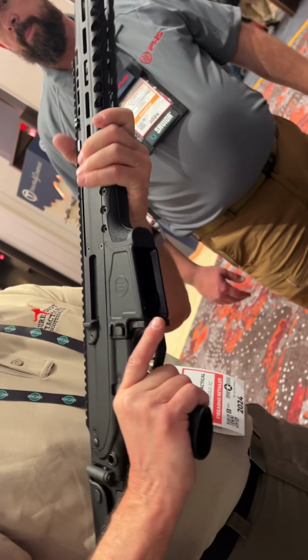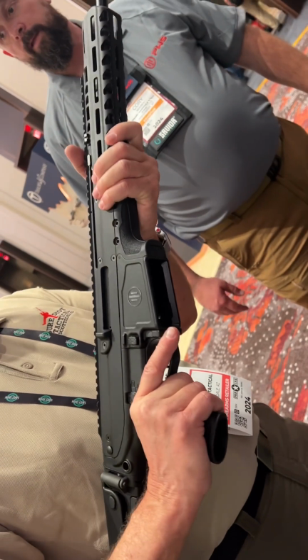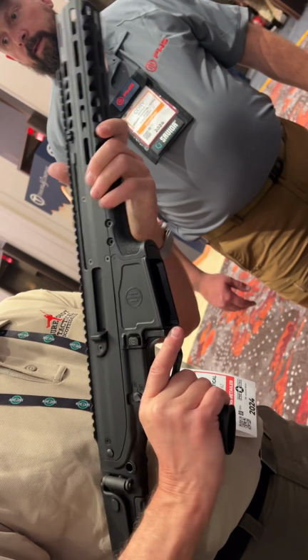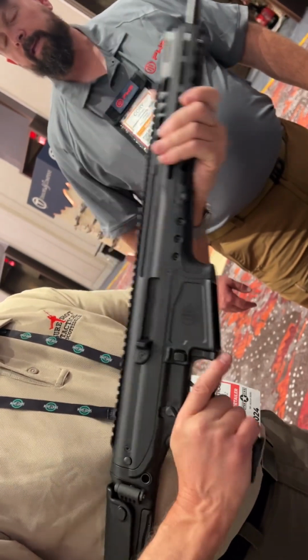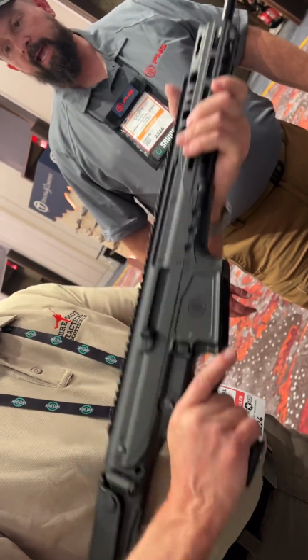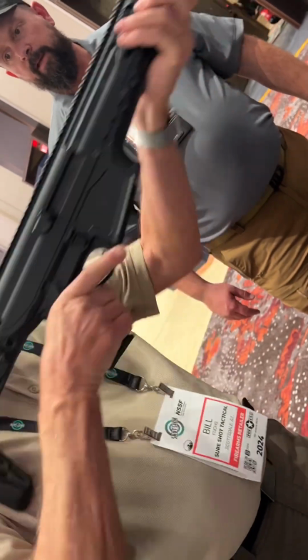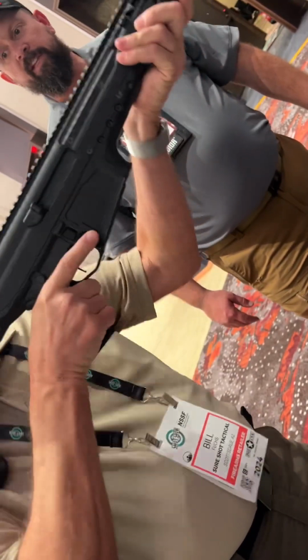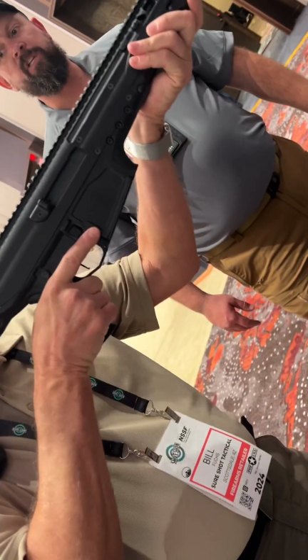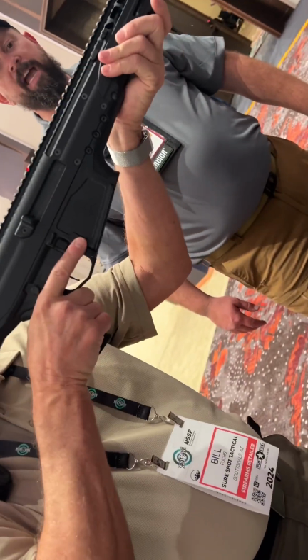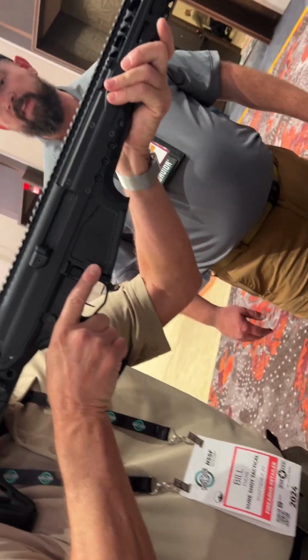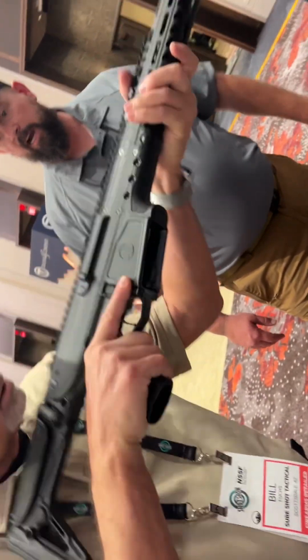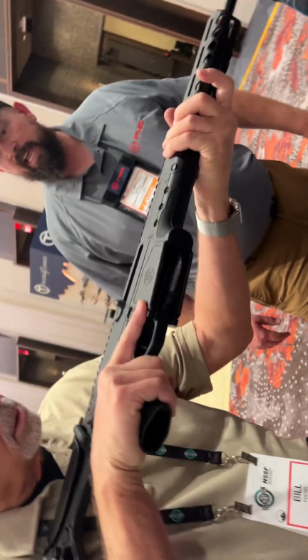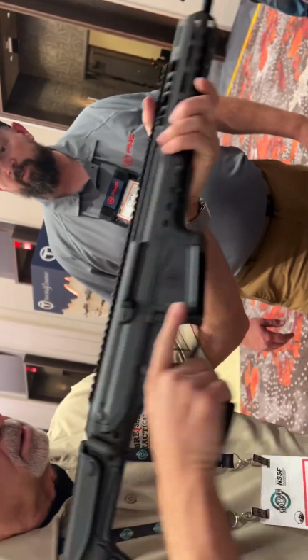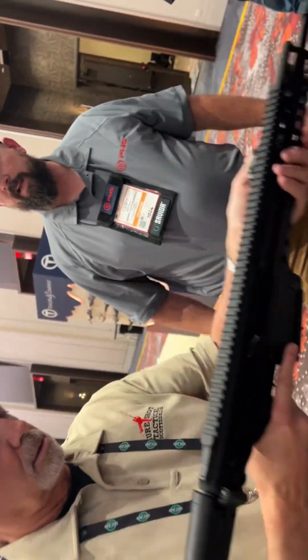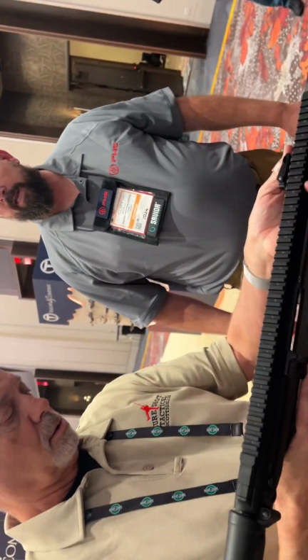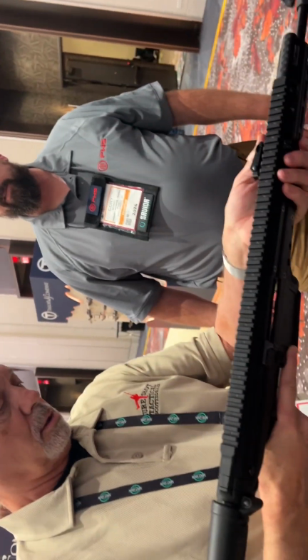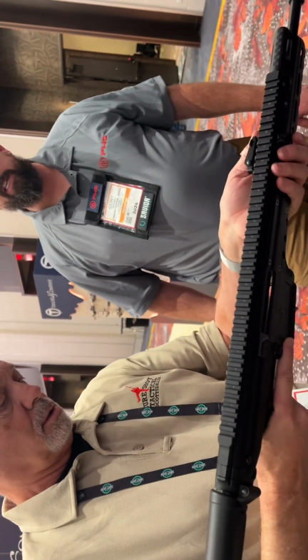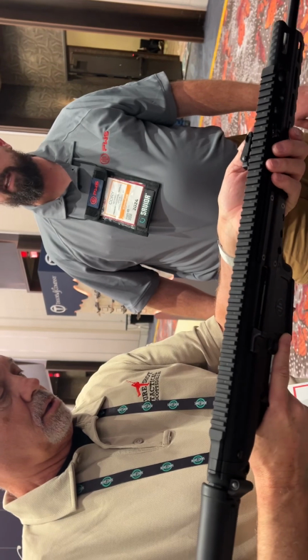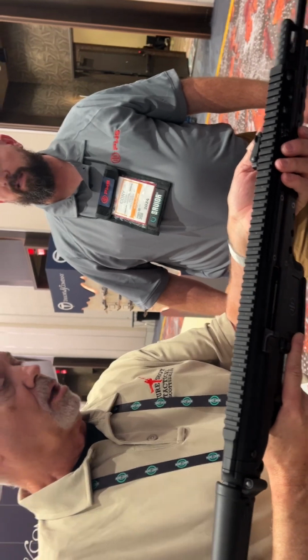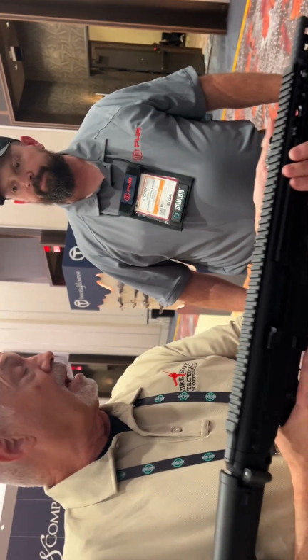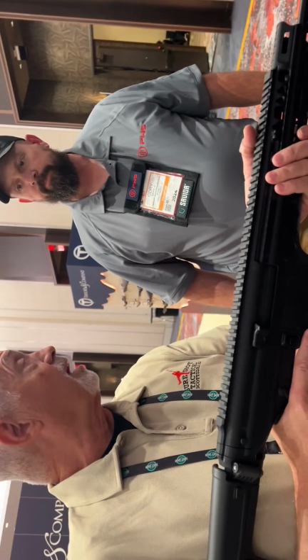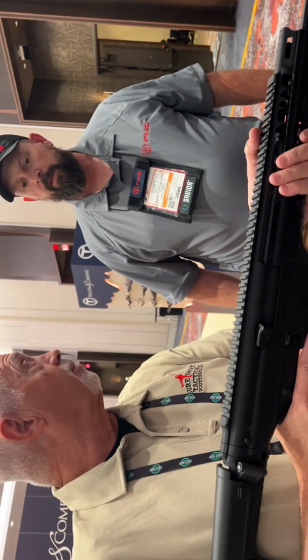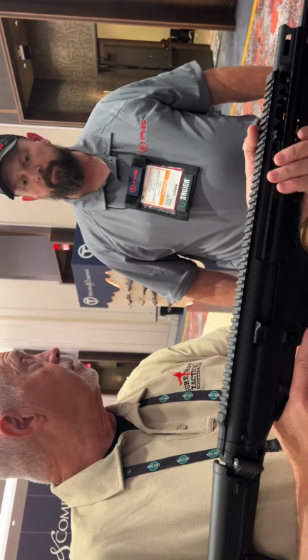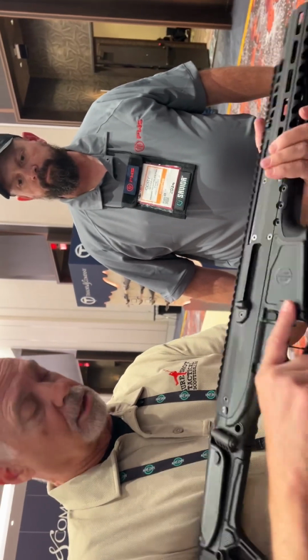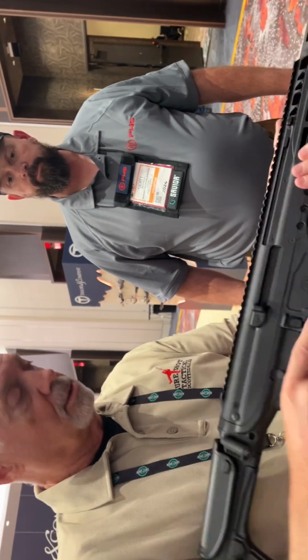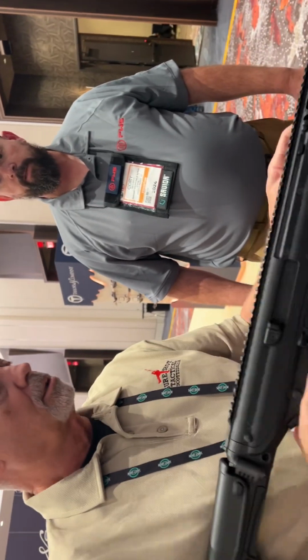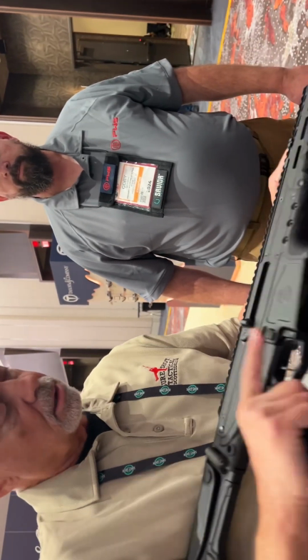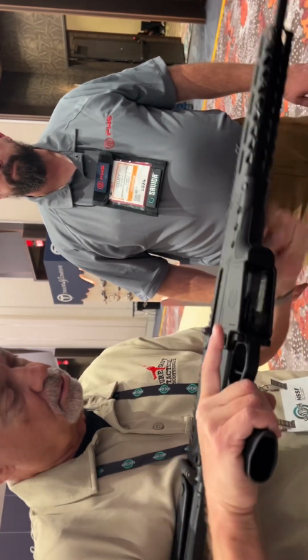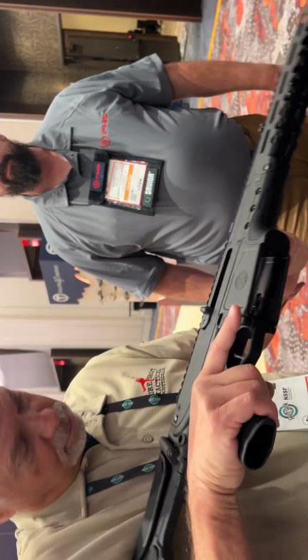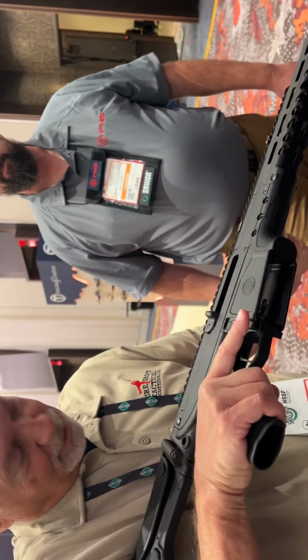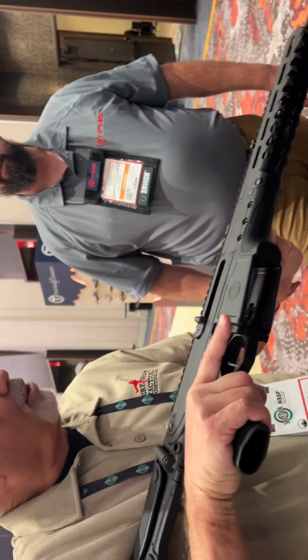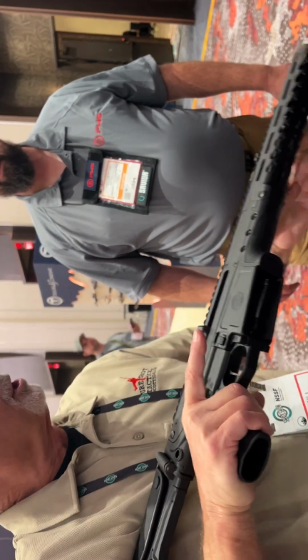It's 6.85 pounds — definitely heavier than an AR-15, but actually lighter than an AR-10, so it's right in the middle and does it all. Can I dry fire it? I know it's clear.